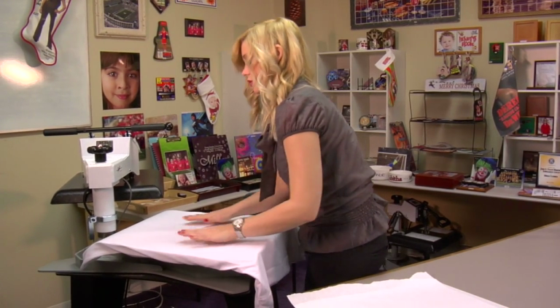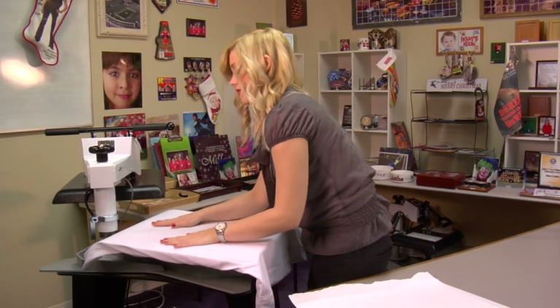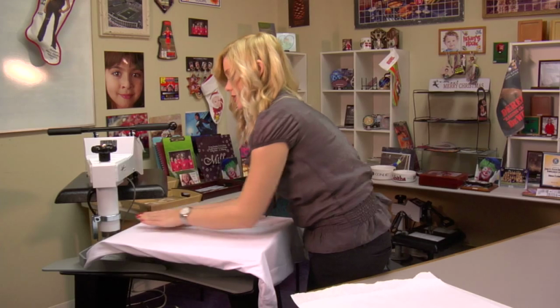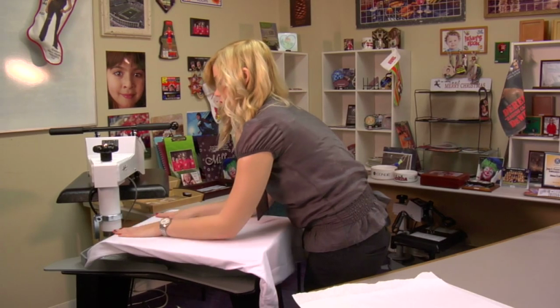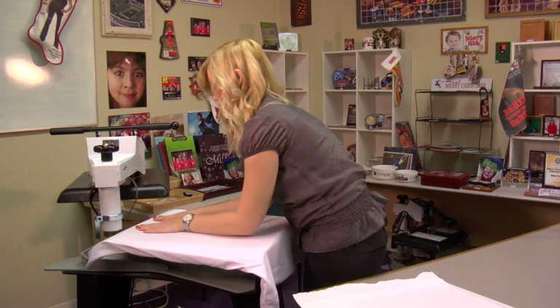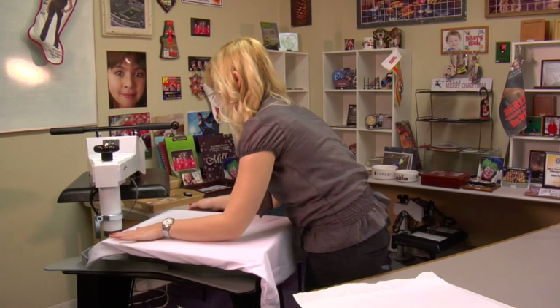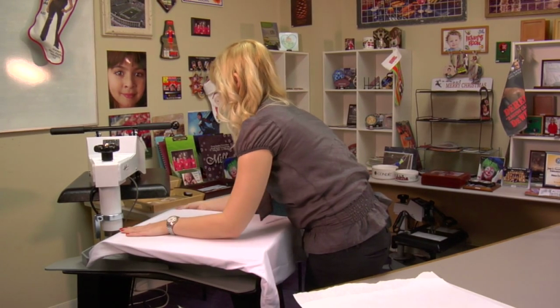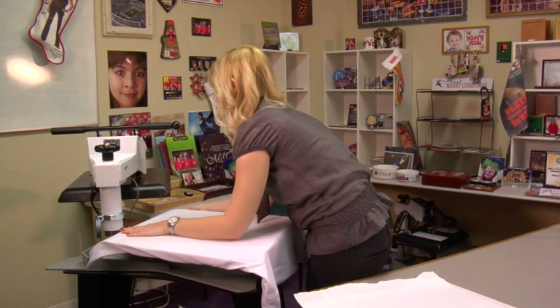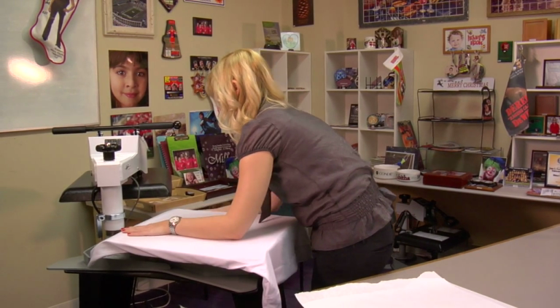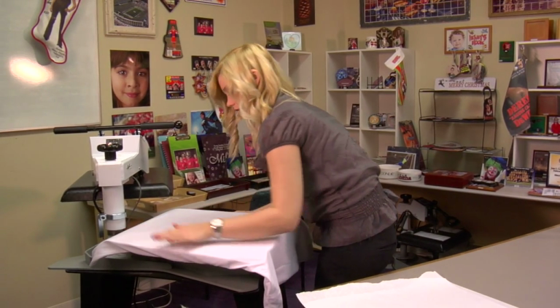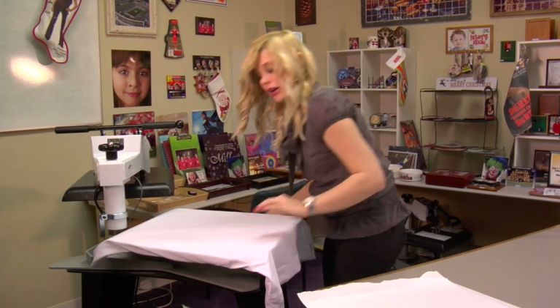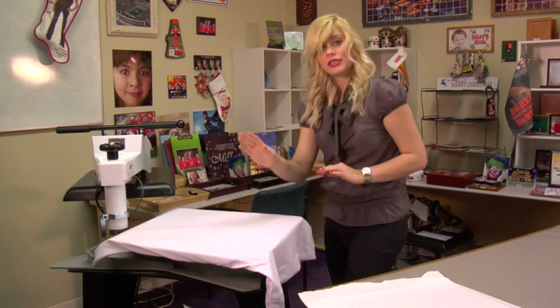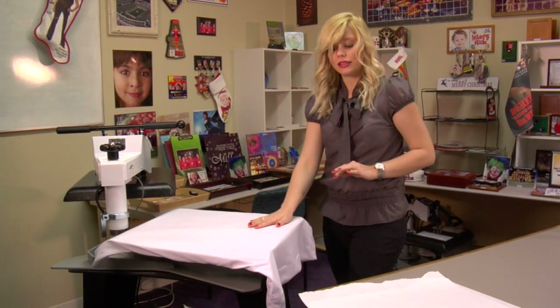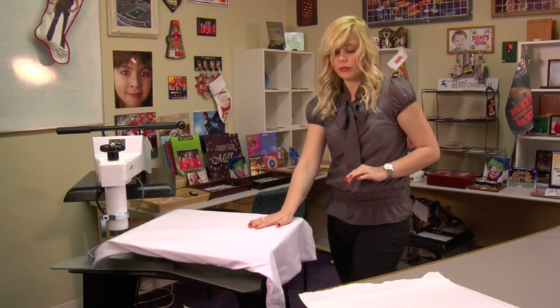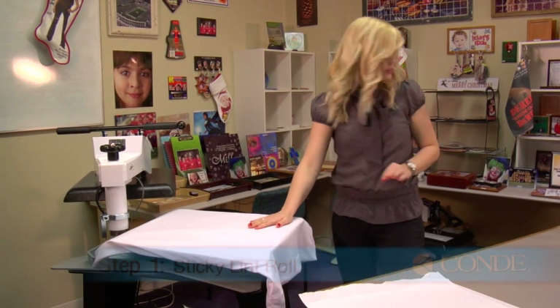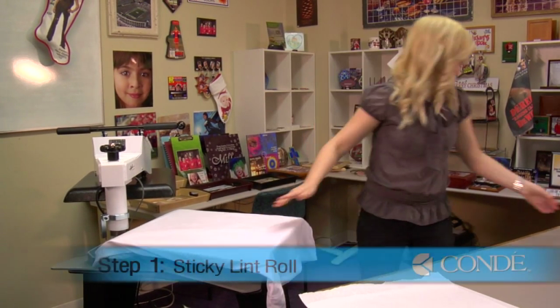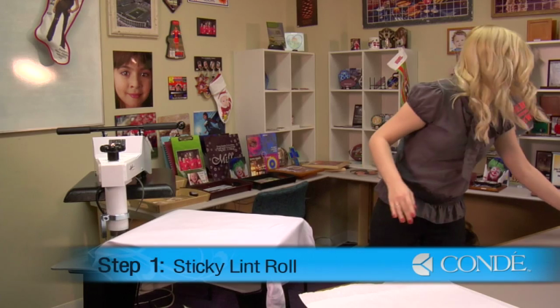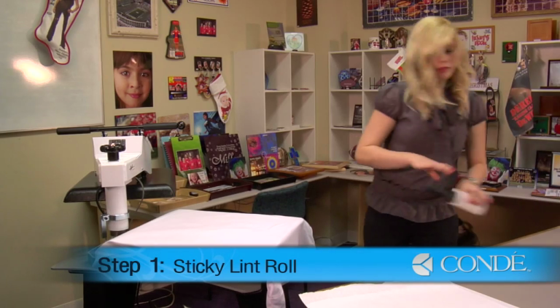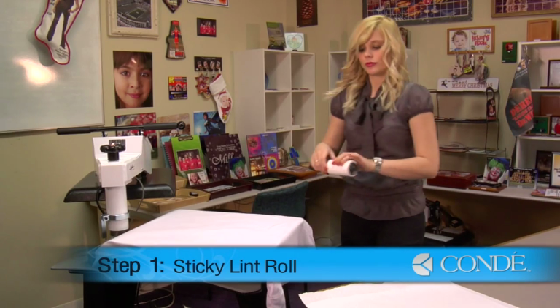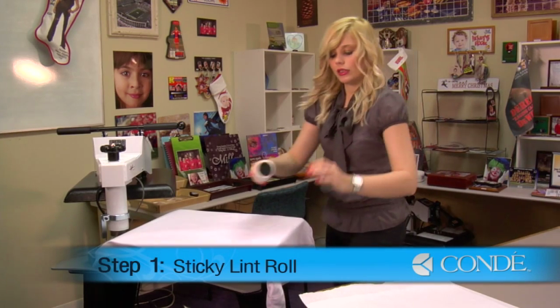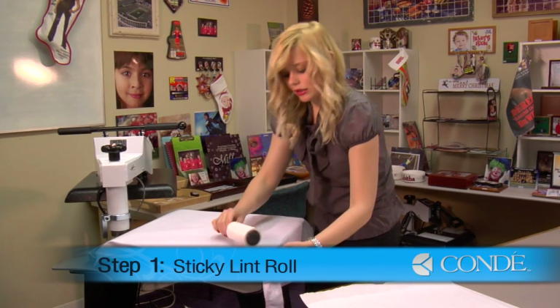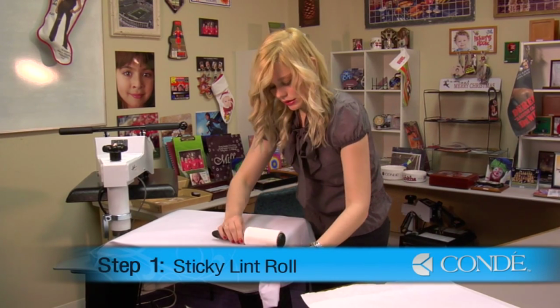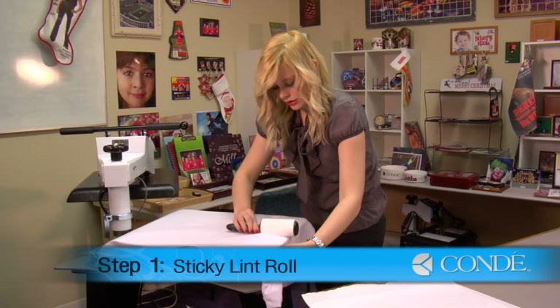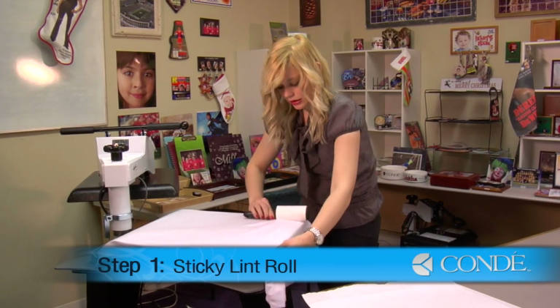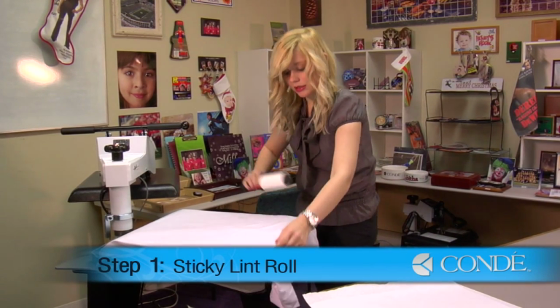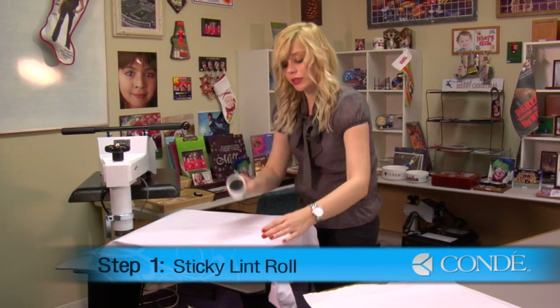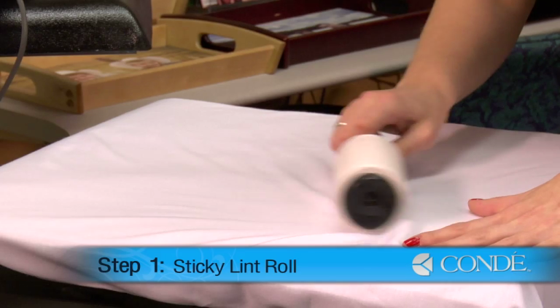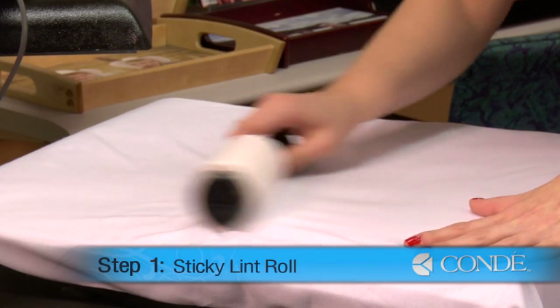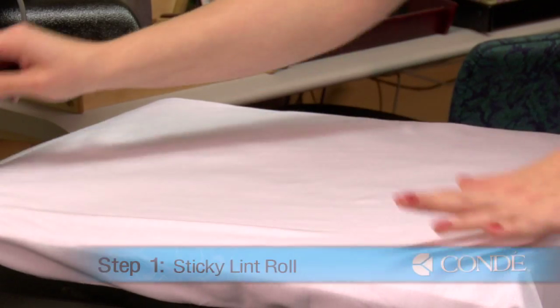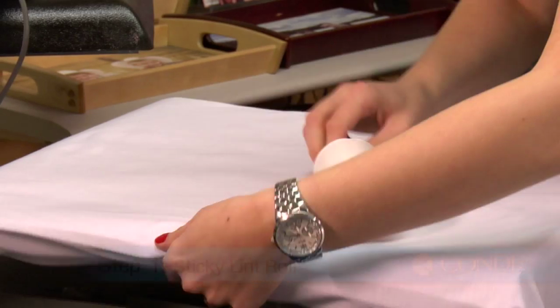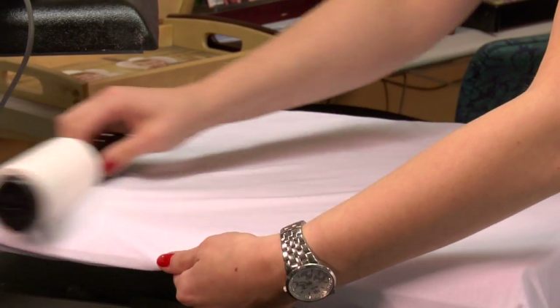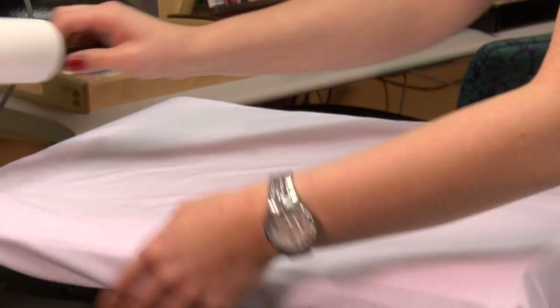Once I have the area of my pillowcase that I'm going to print my transfer on, I will sticky lint roll my surface. This is important so that it doesn't distort our image when we transfer.